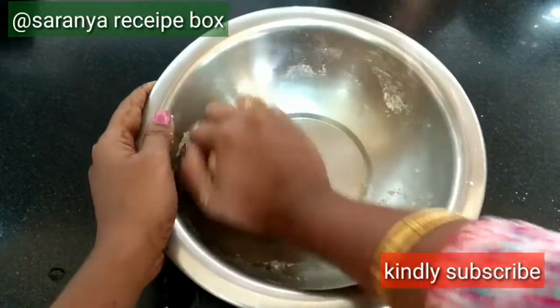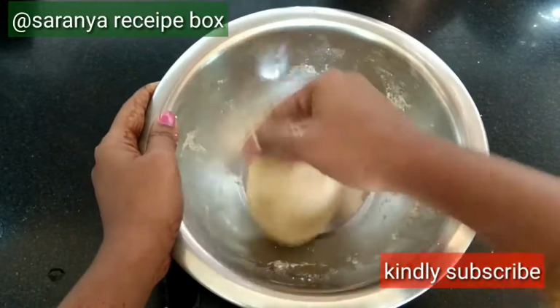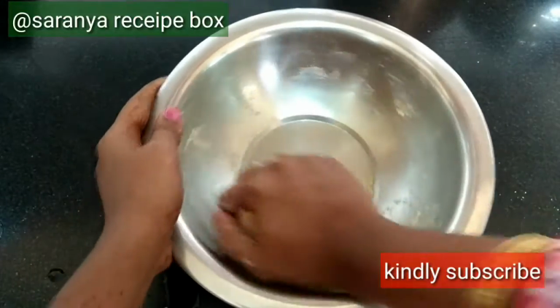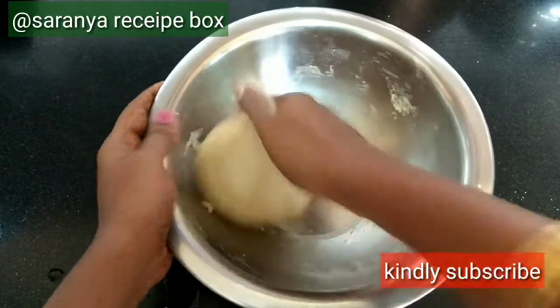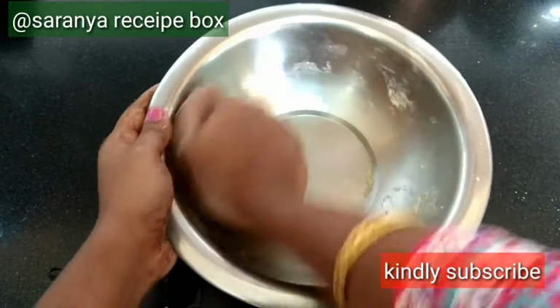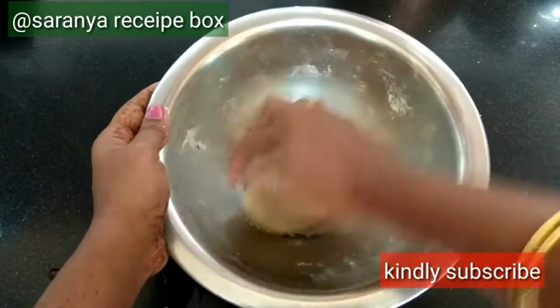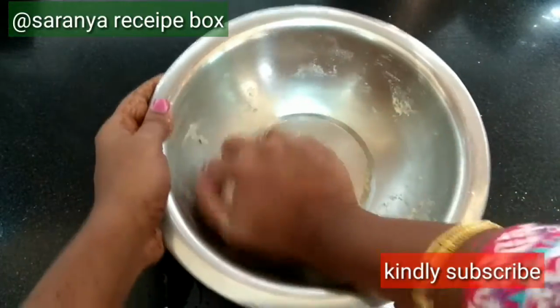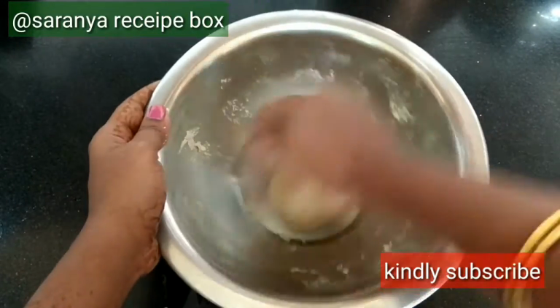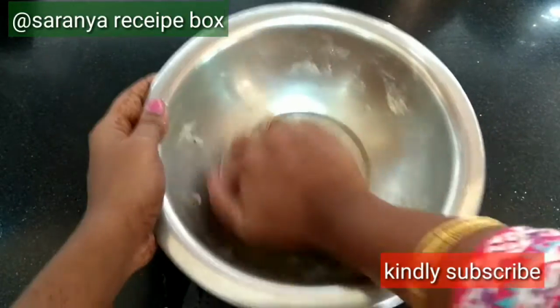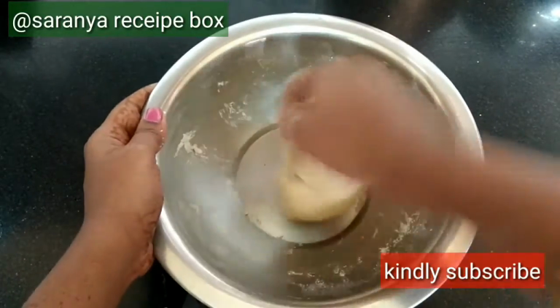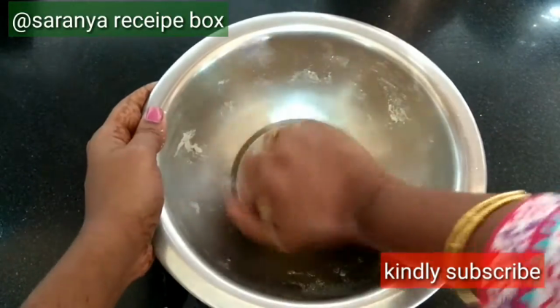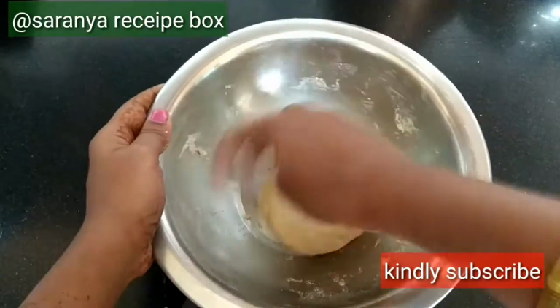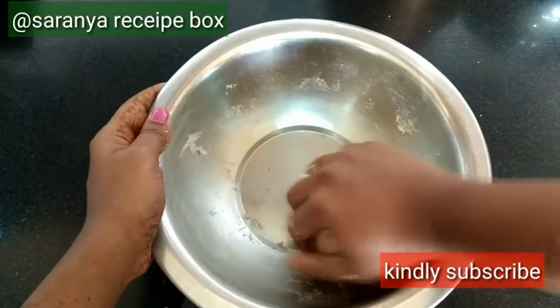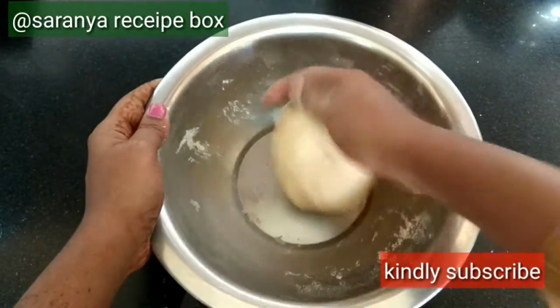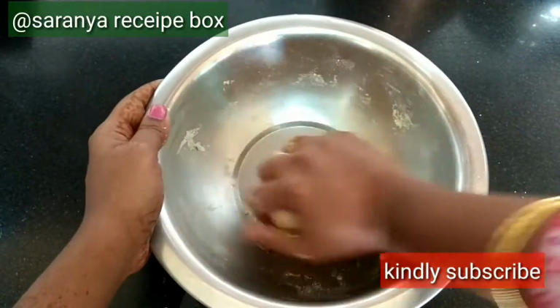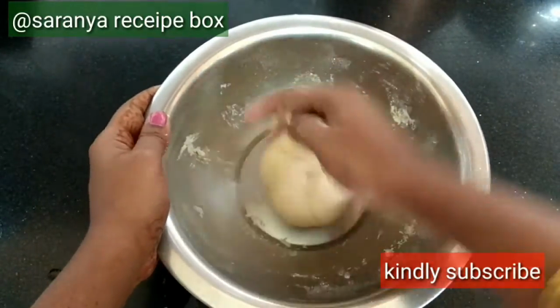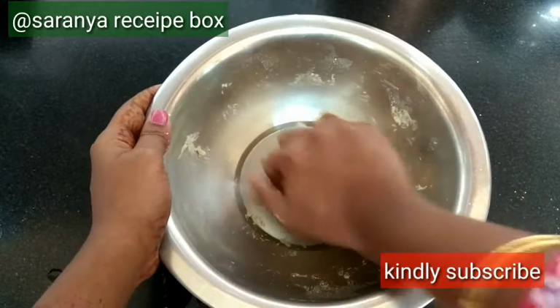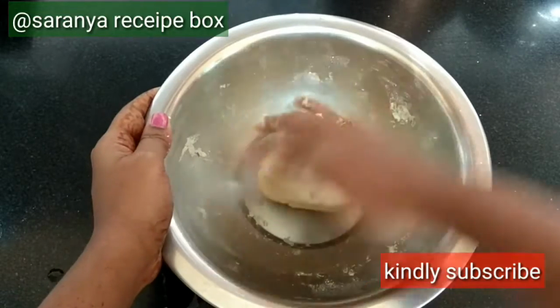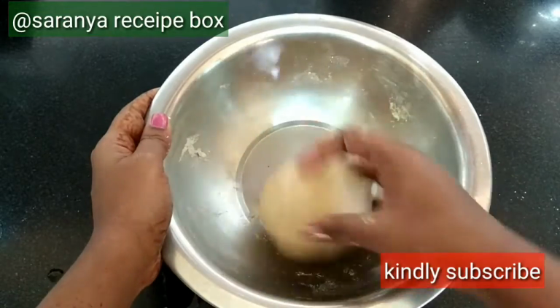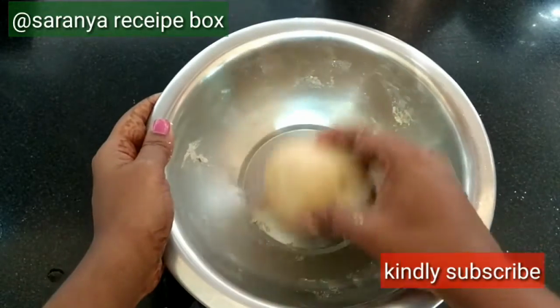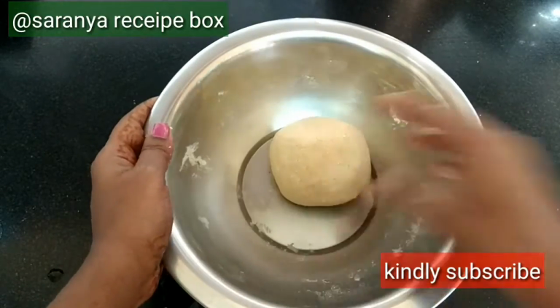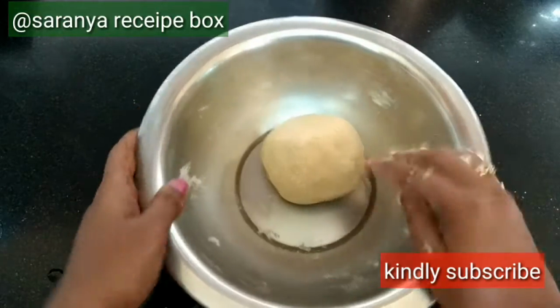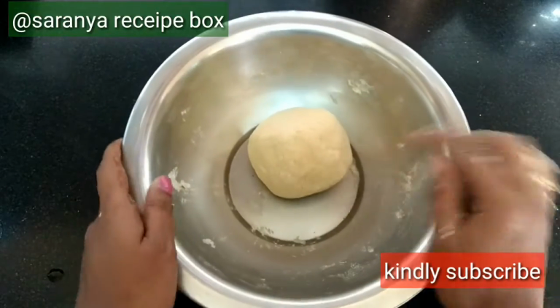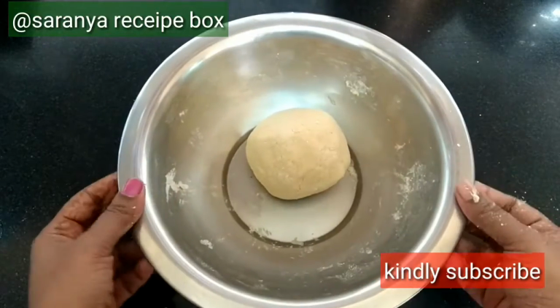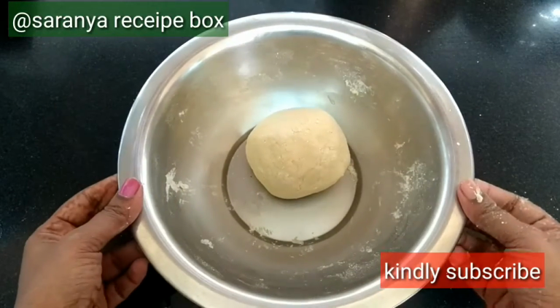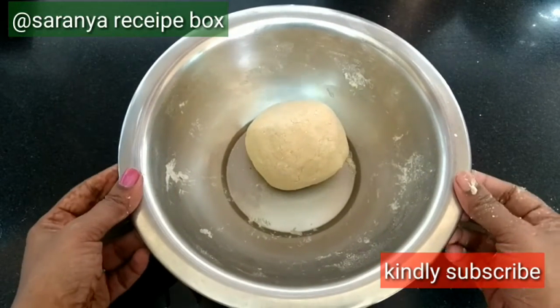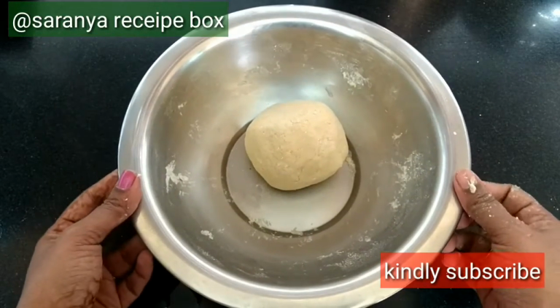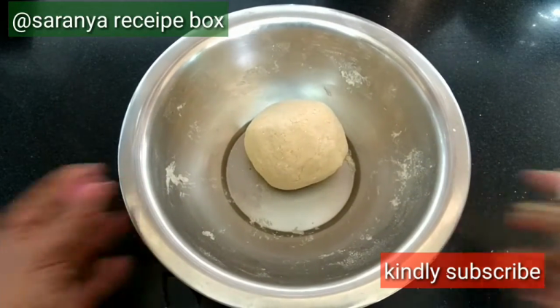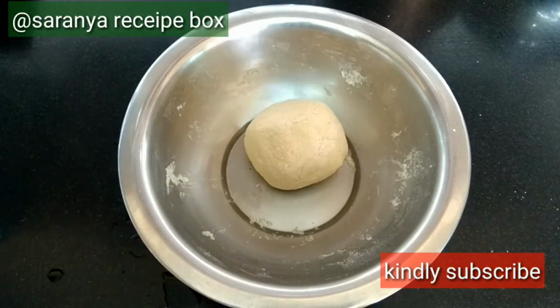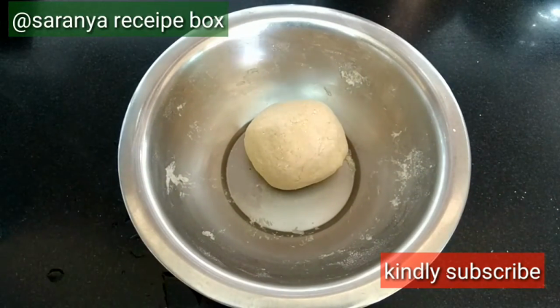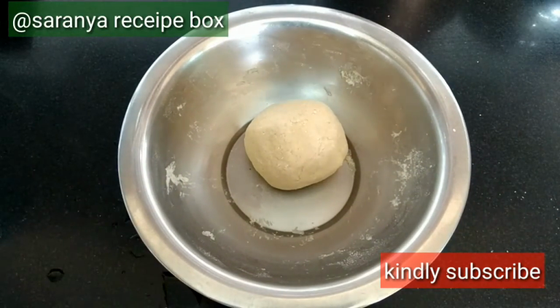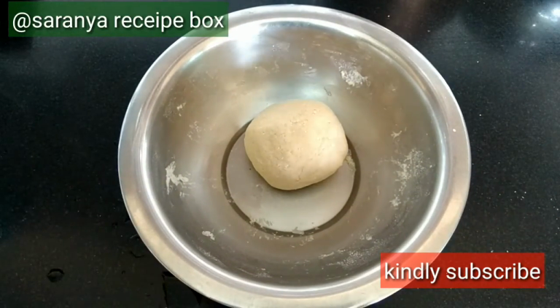Now the puri dough is ready. You can apply a little oil around it, close it with a lid, and keep it aside for at least 20 minutes.